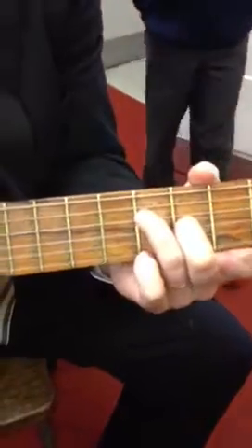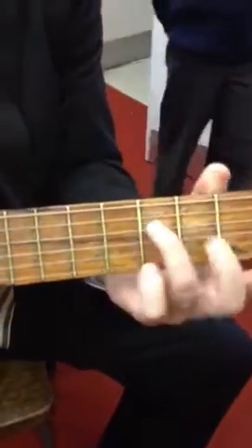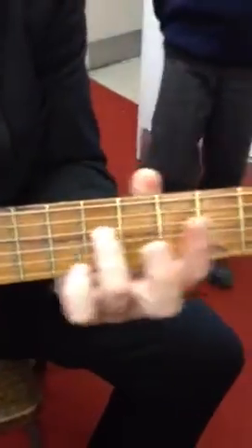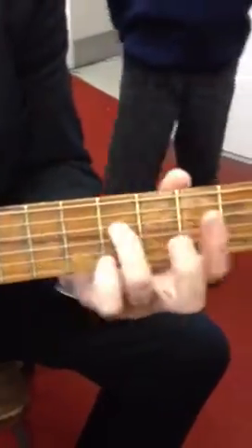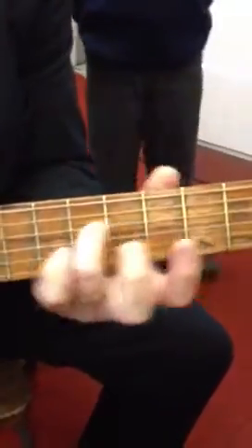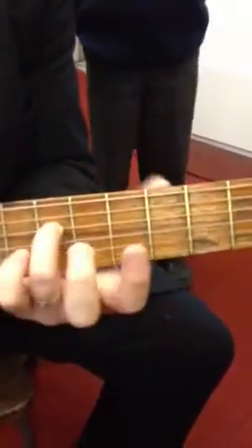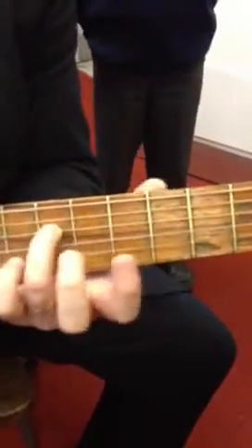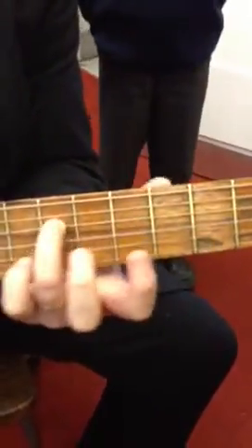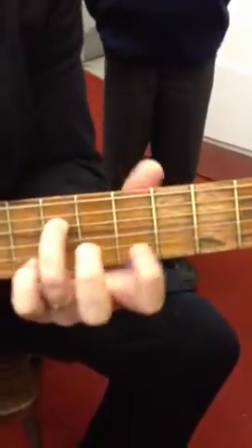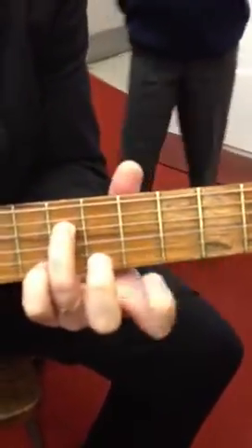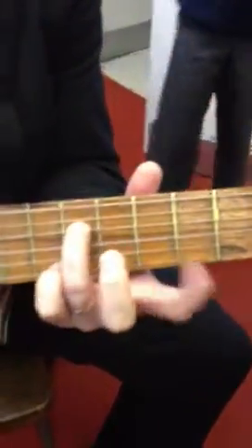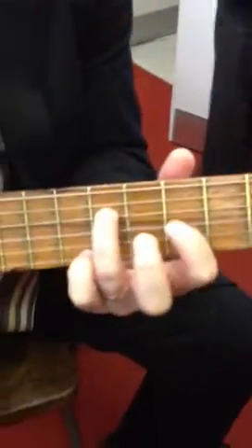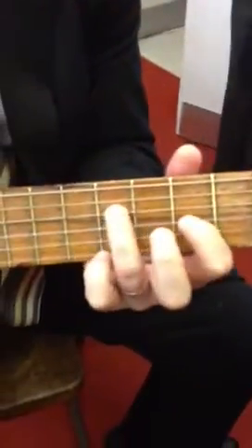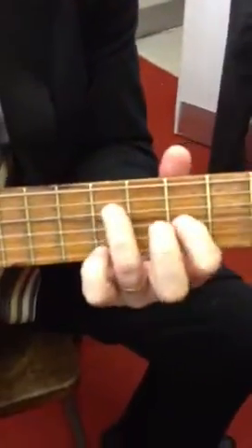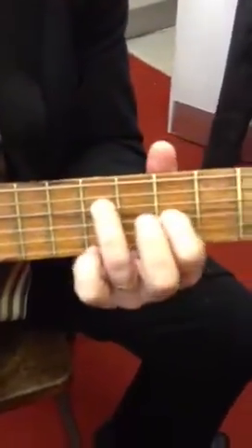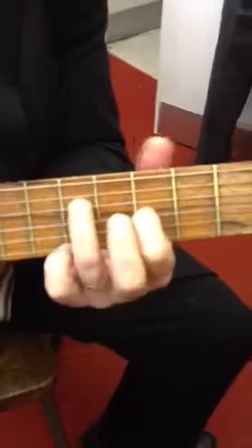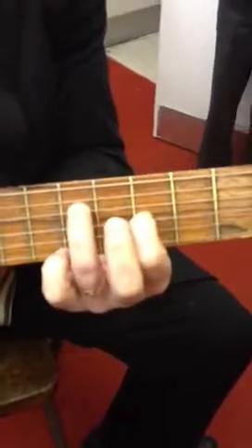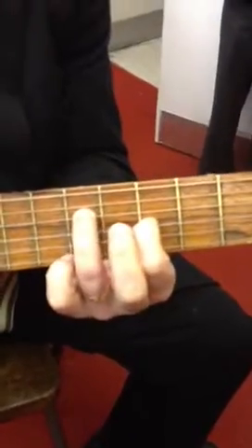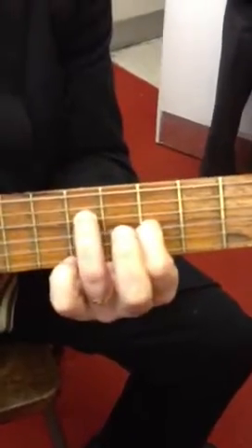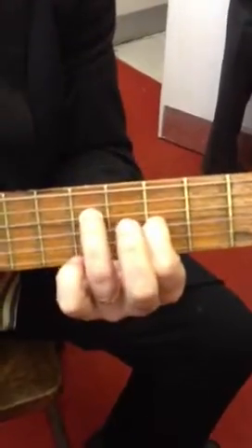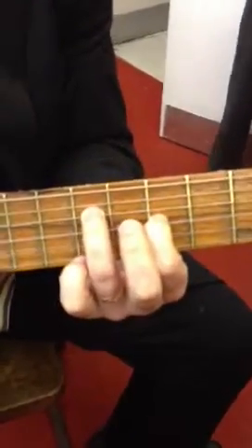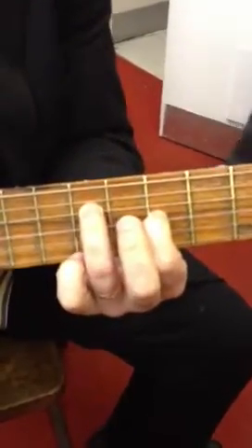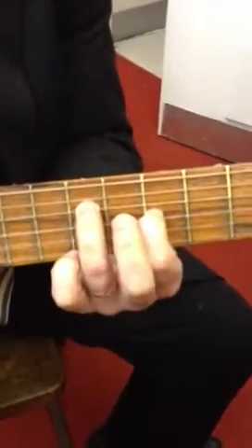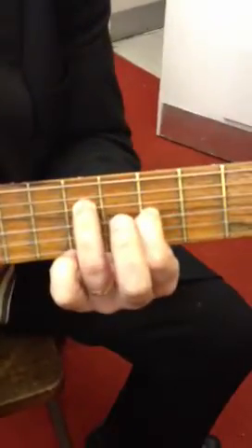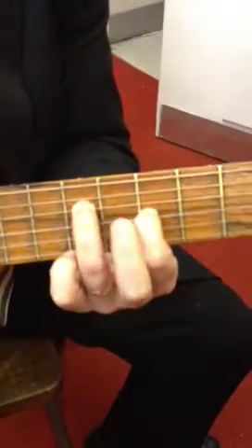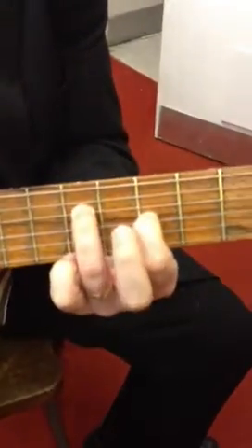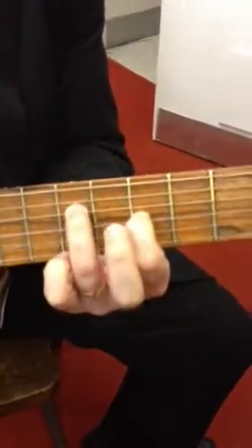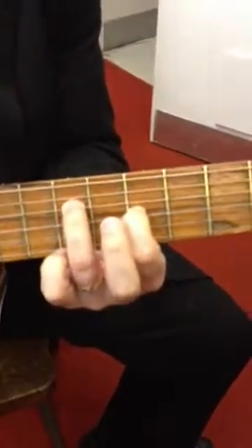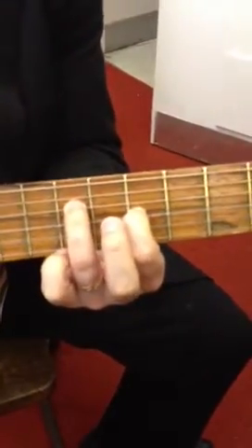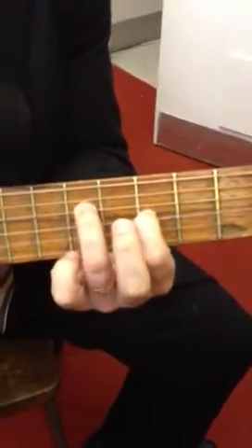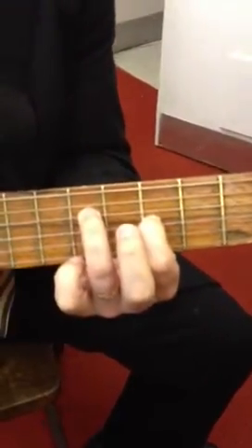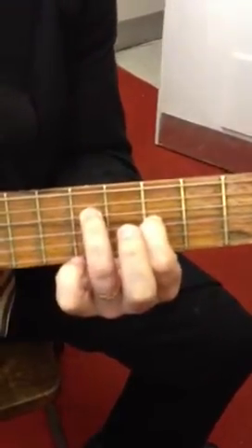Then move that finger to the seventh fret, the first finger to the fifth fret. Three, four, five, six, seven, eight.